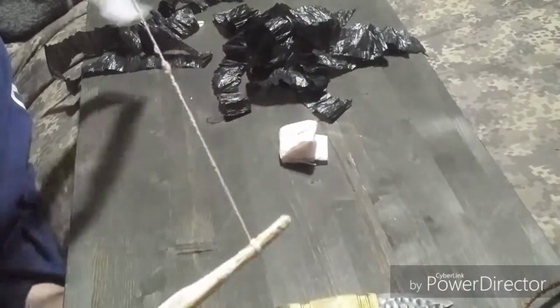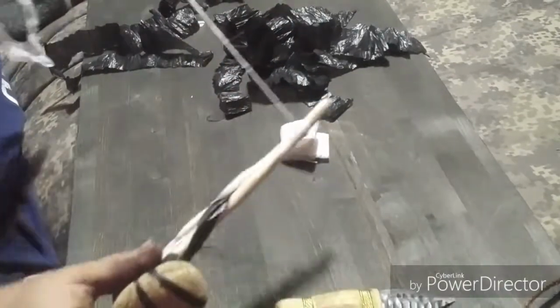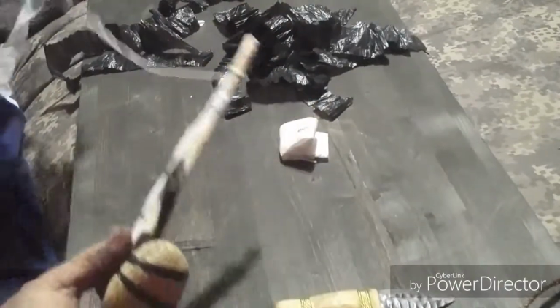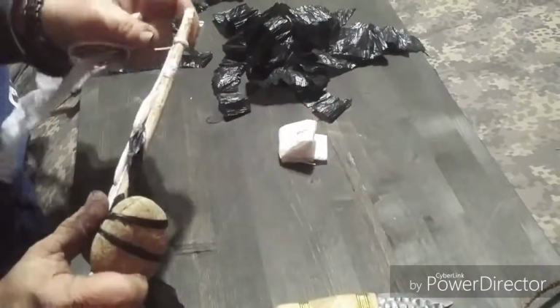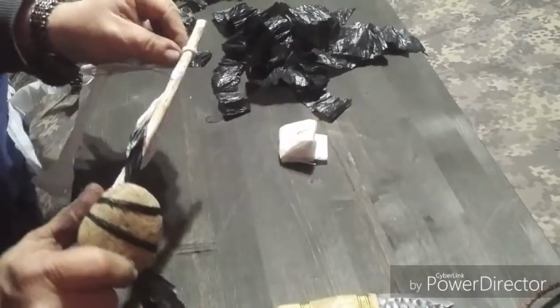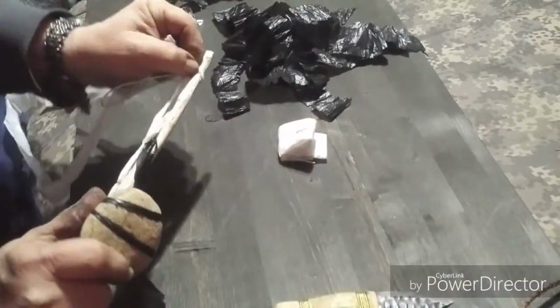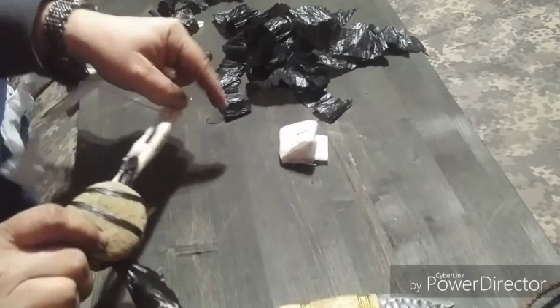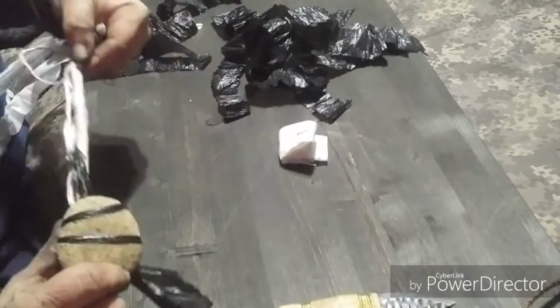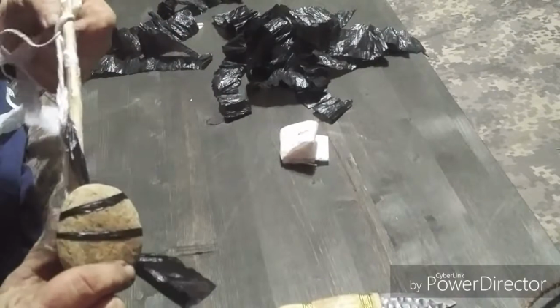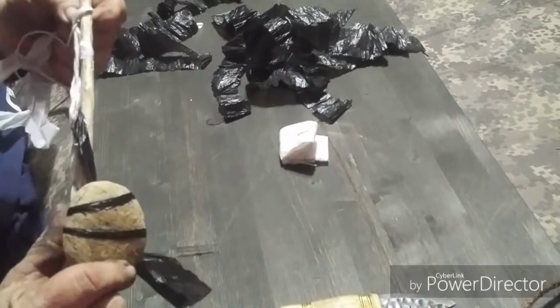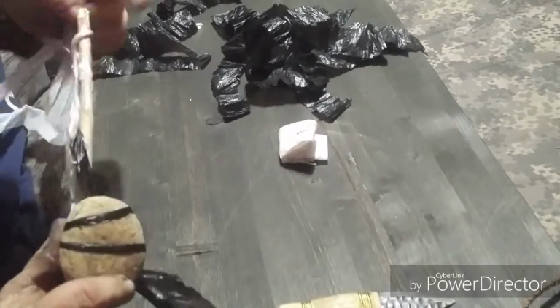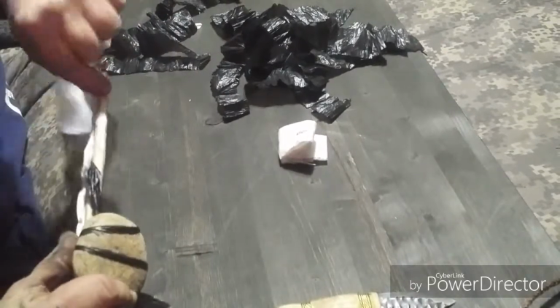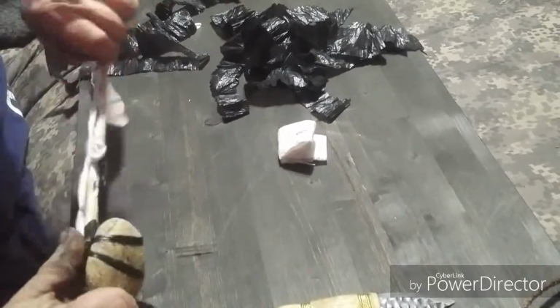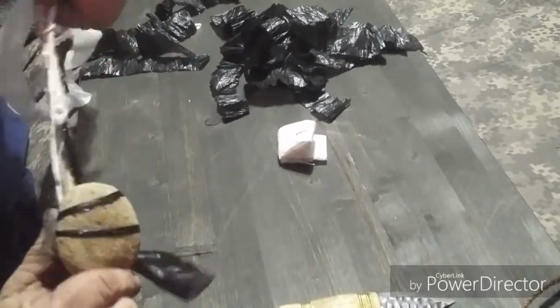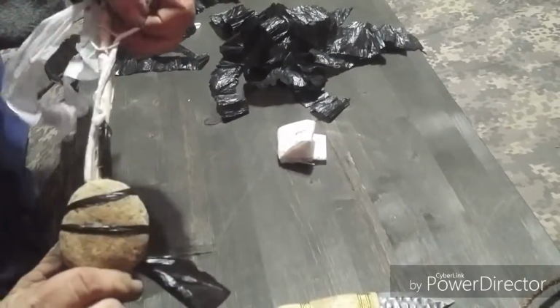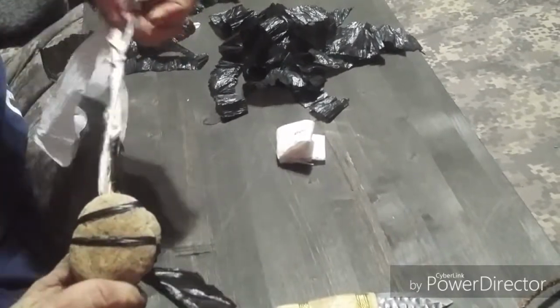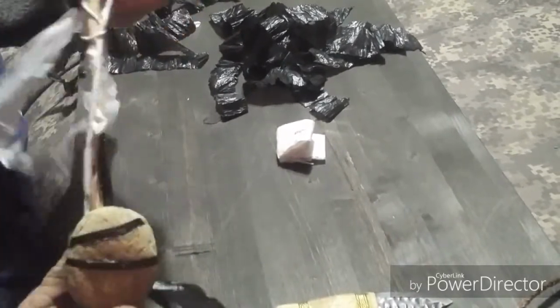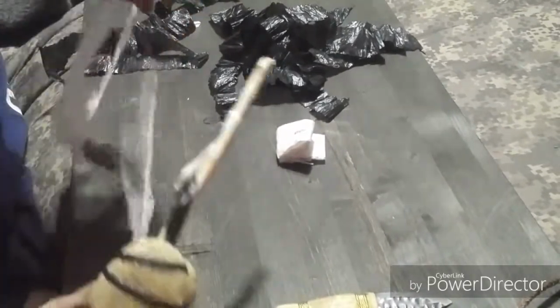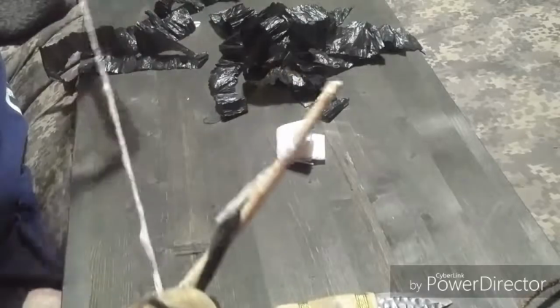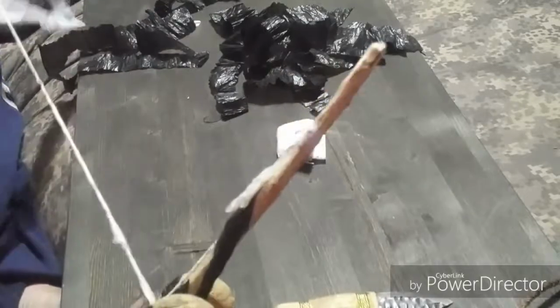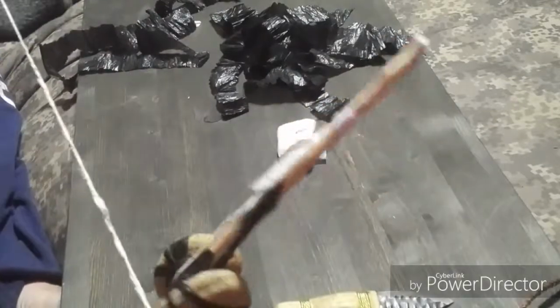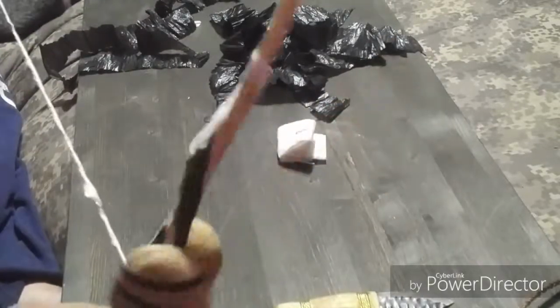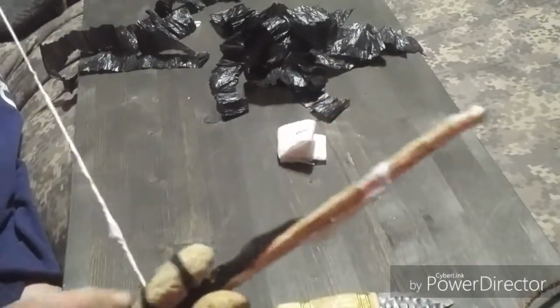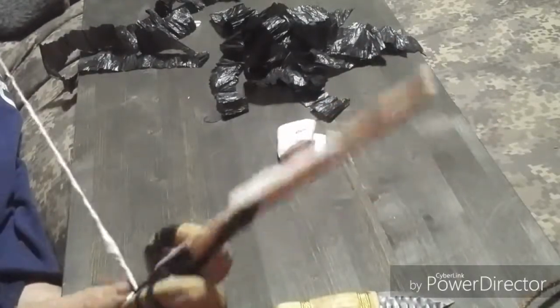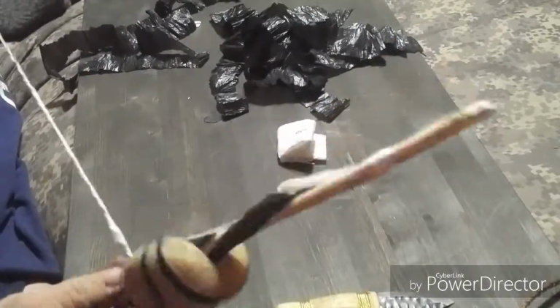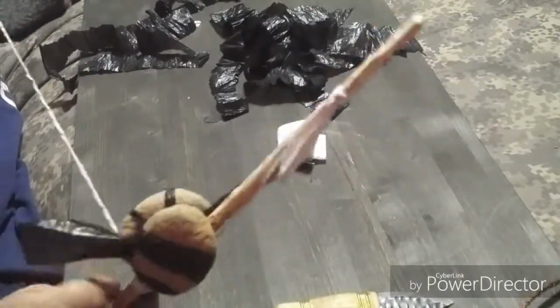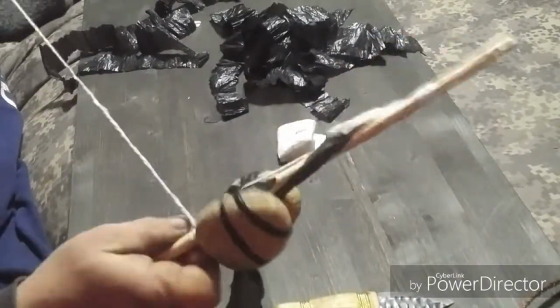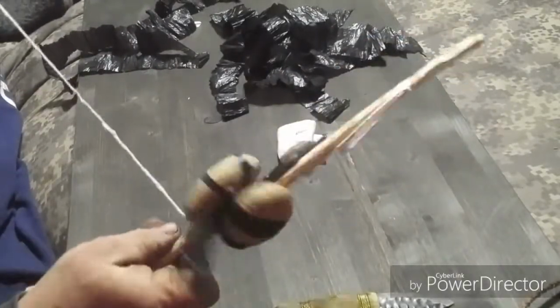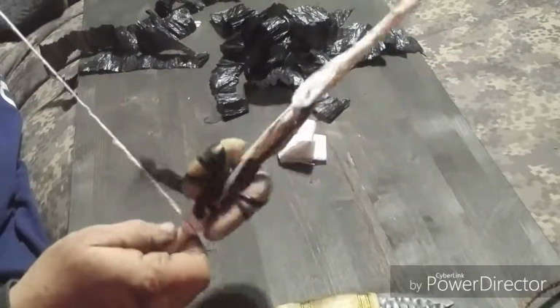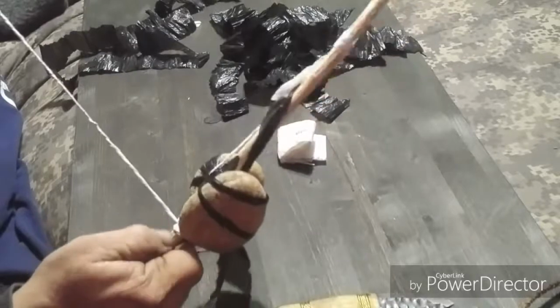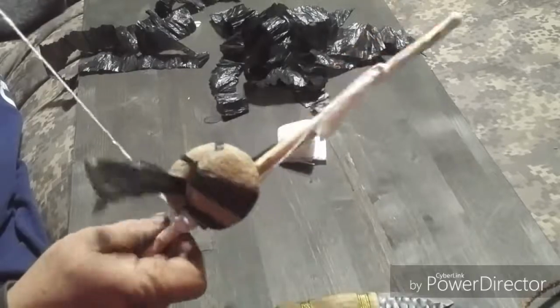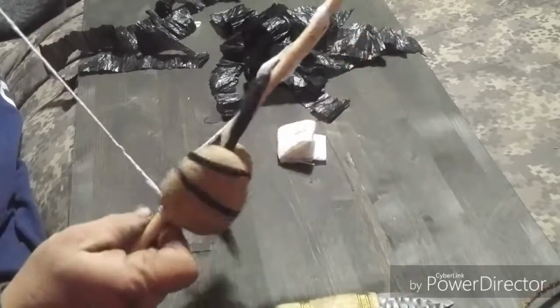Then when you get it to where you want it, you keep wrapping it around the base until you've got a great big wad of it, so your cordage builds up at the bottom.